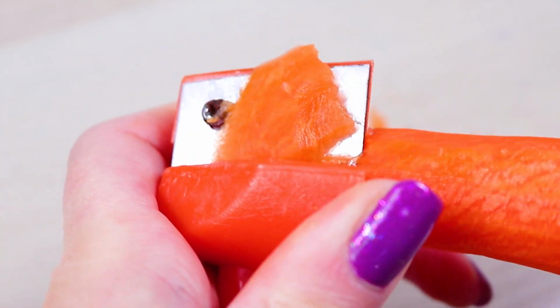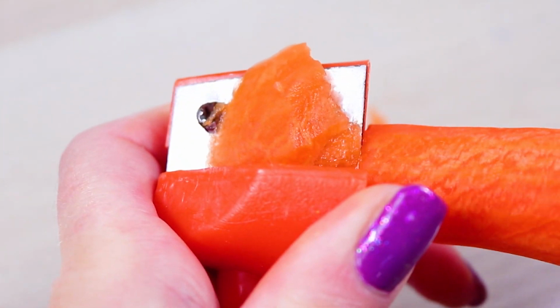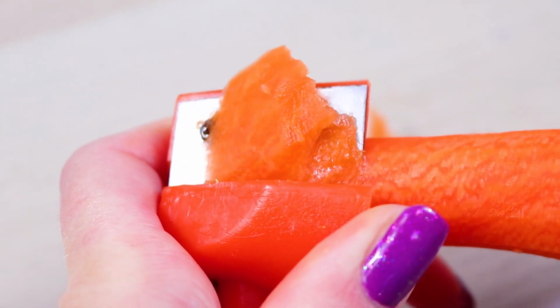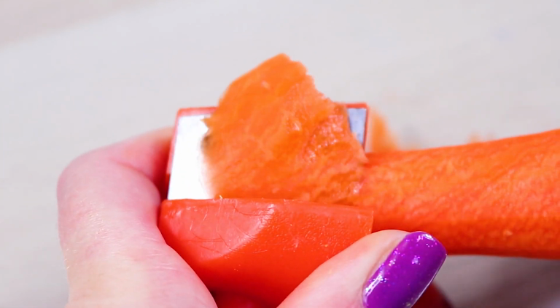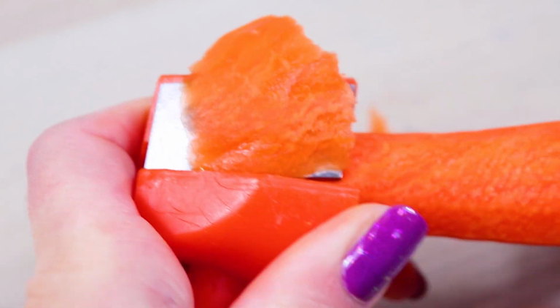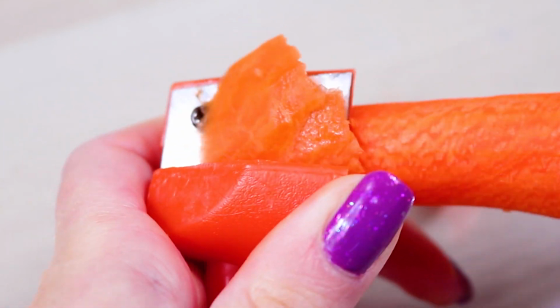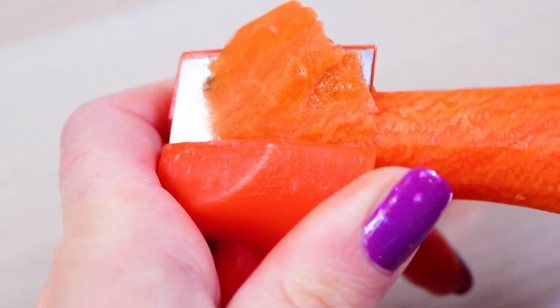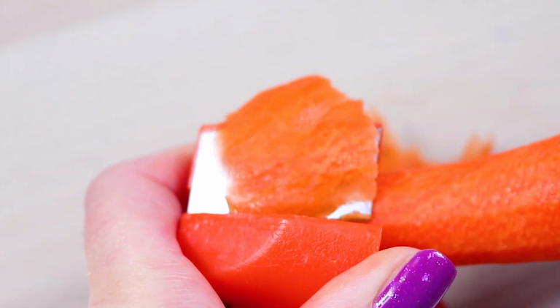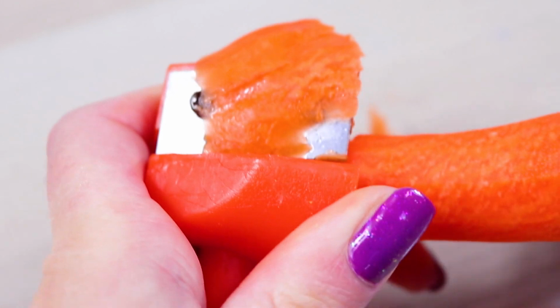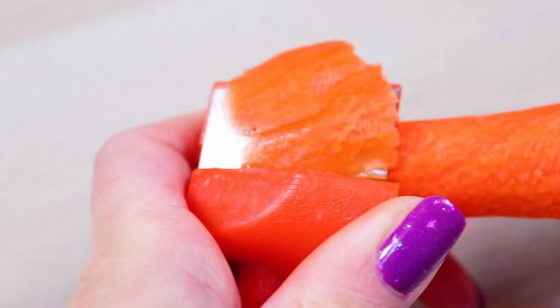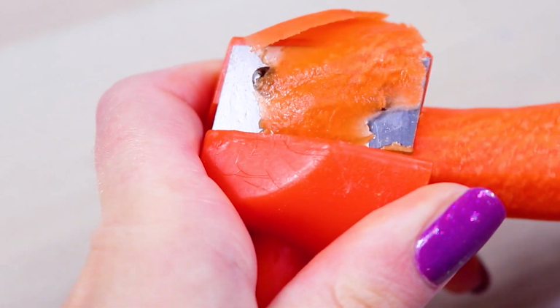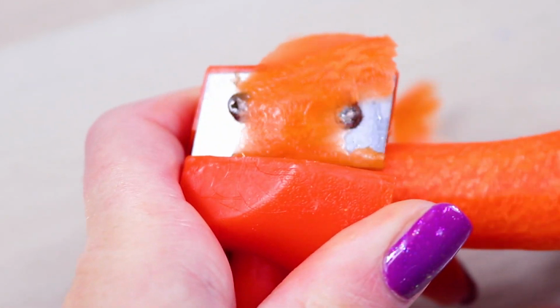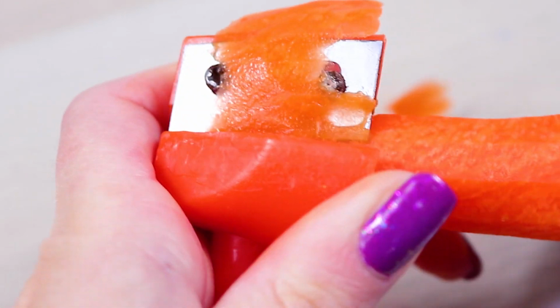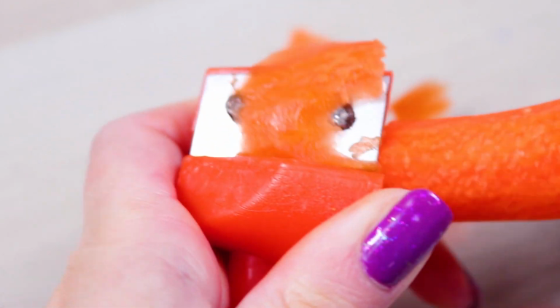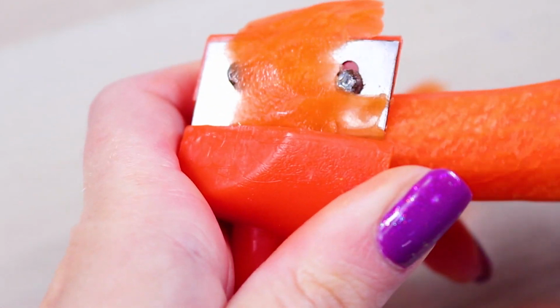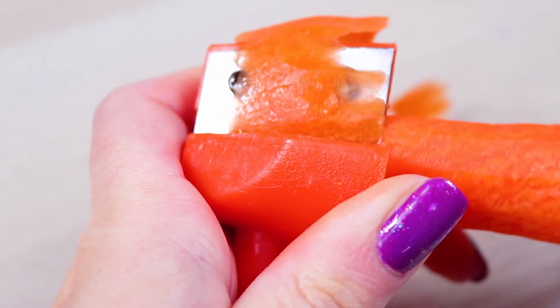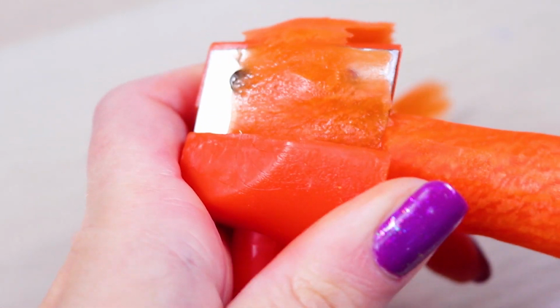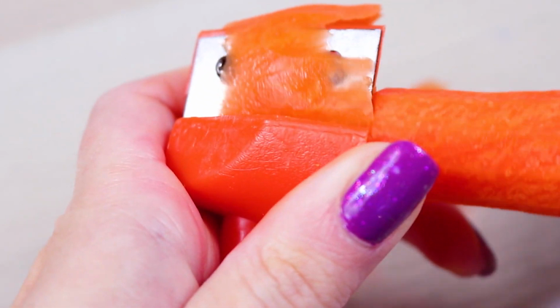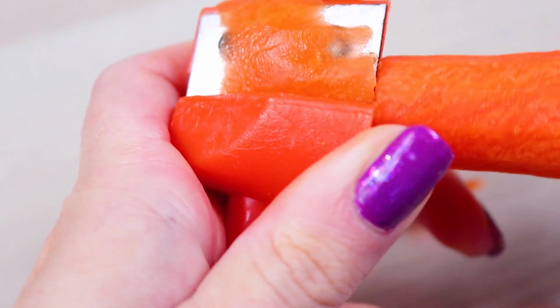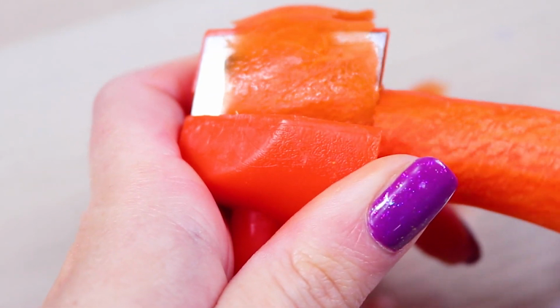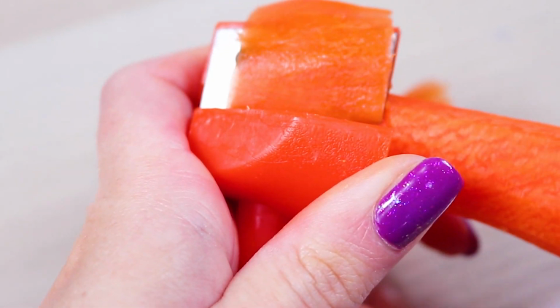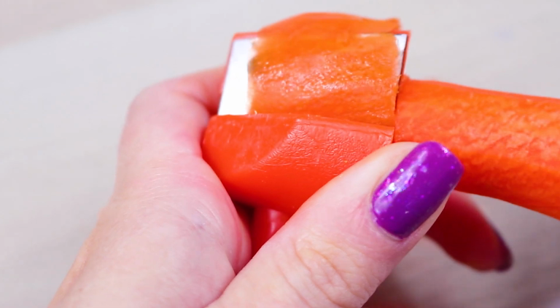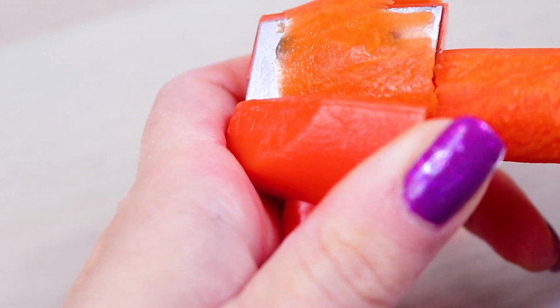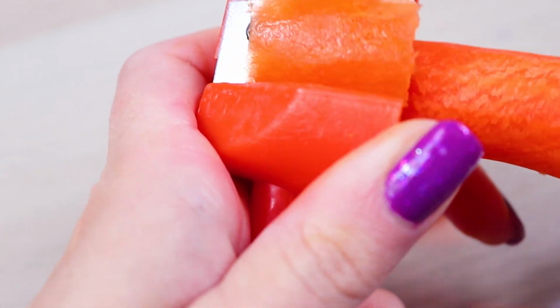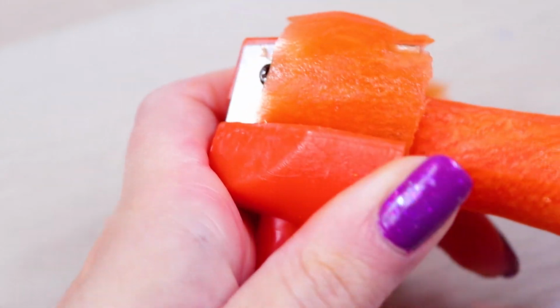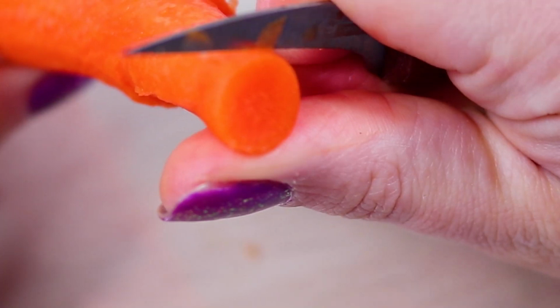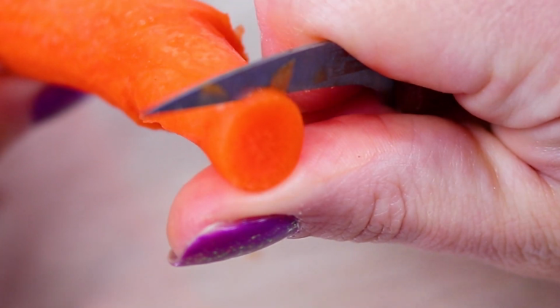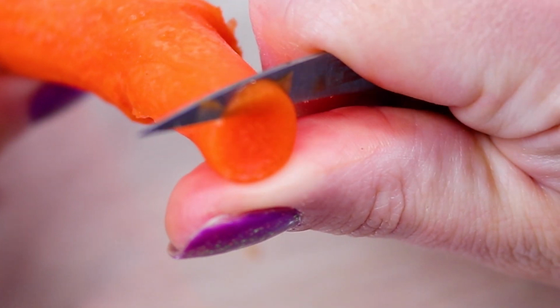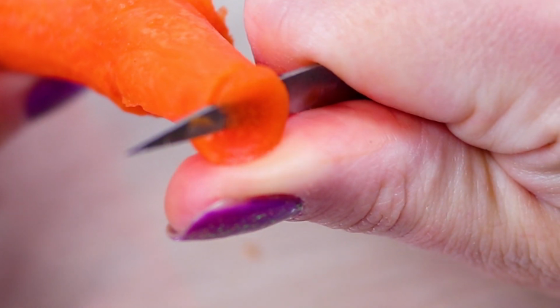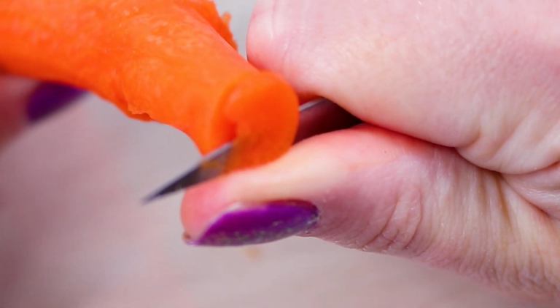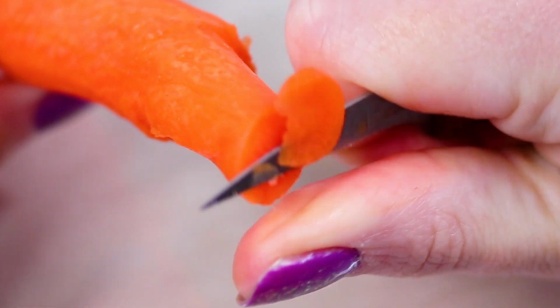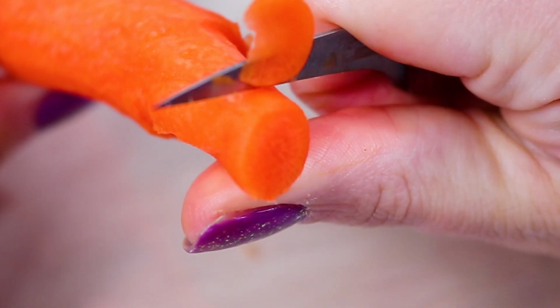I'm going to put a bar on the top. I'm going to fix it in the bottom — you can fix it. Then I'll cut the bar on the top.